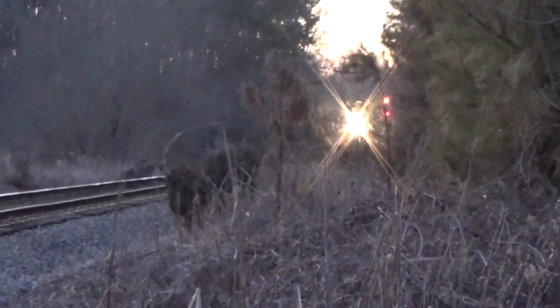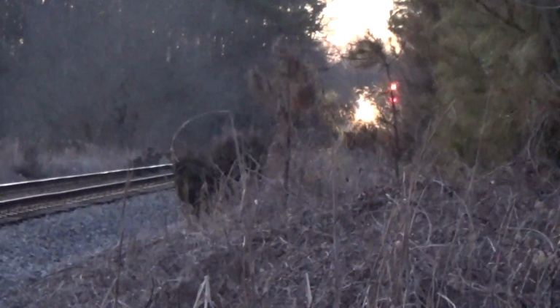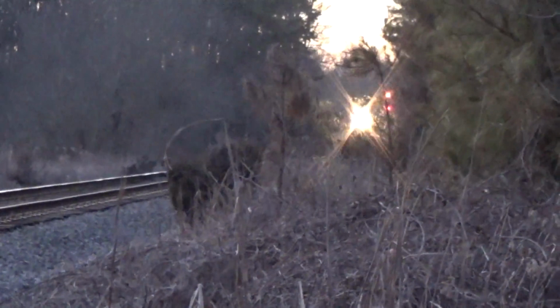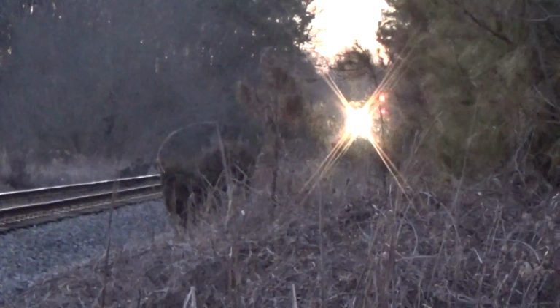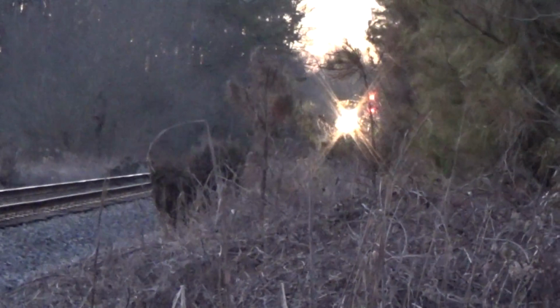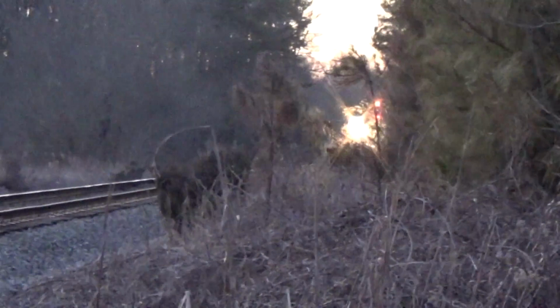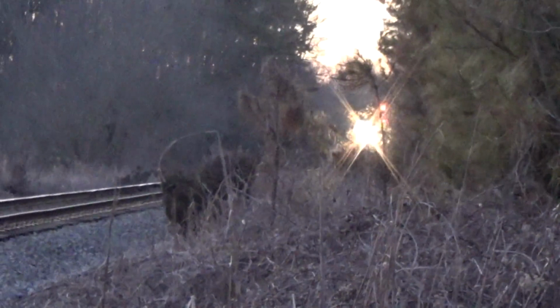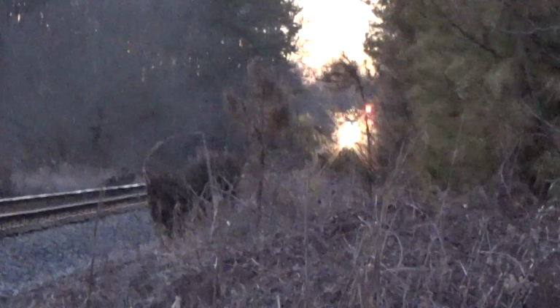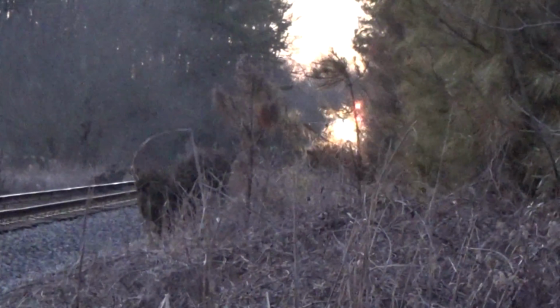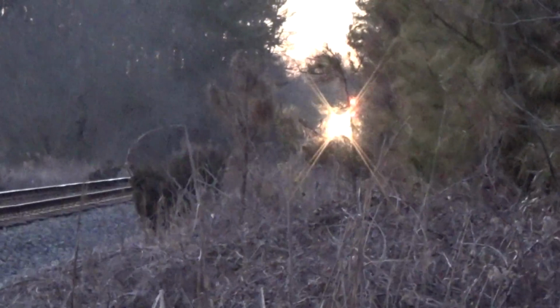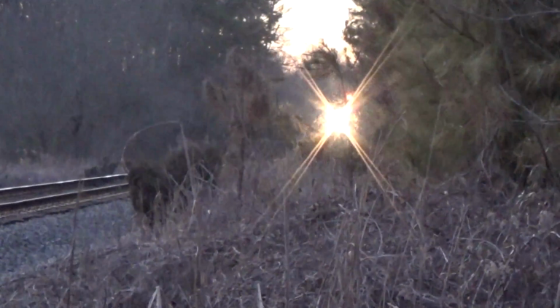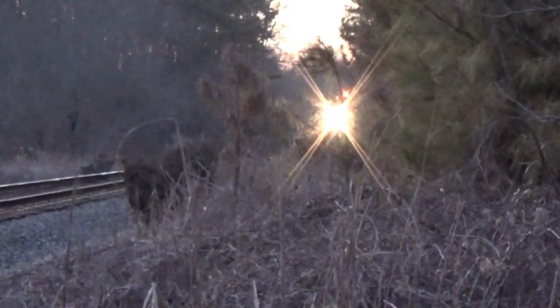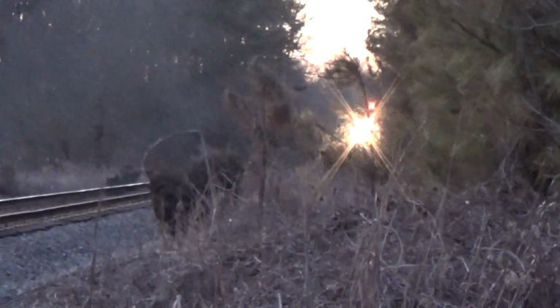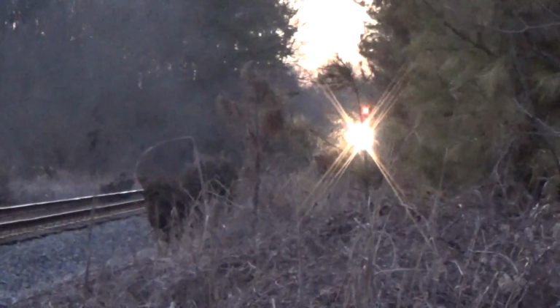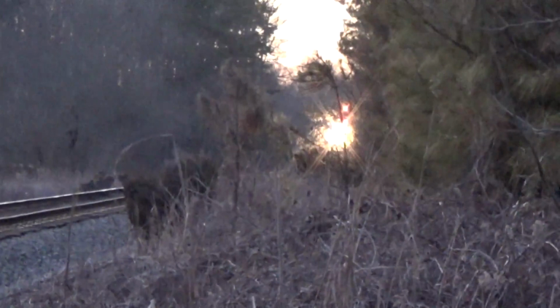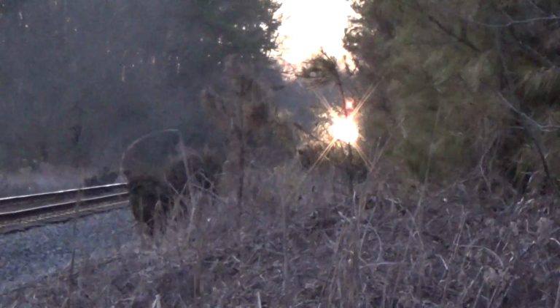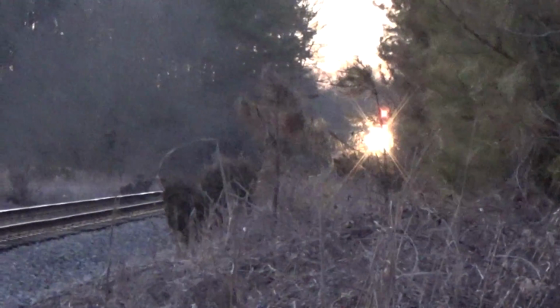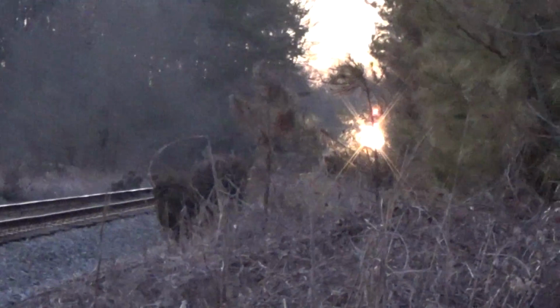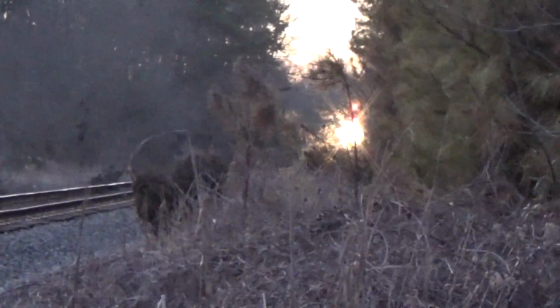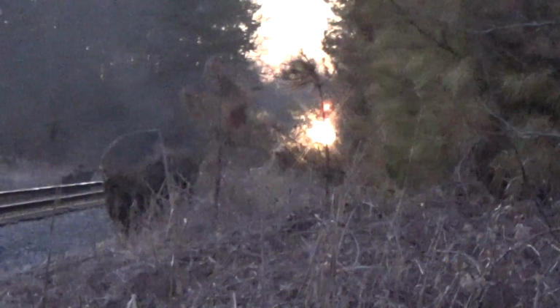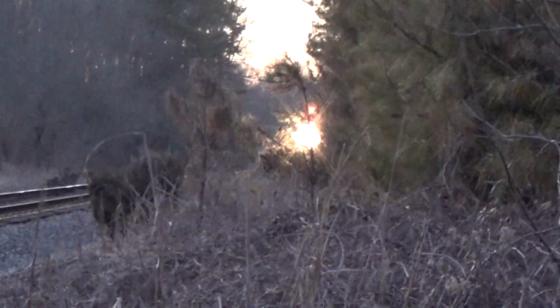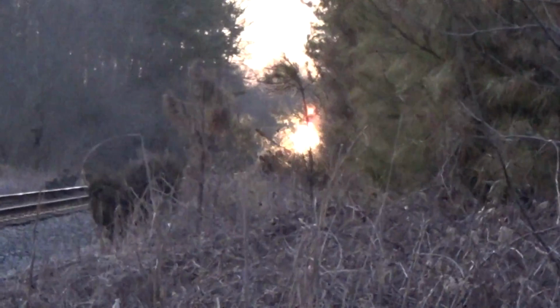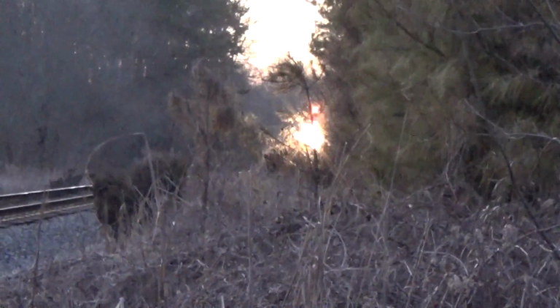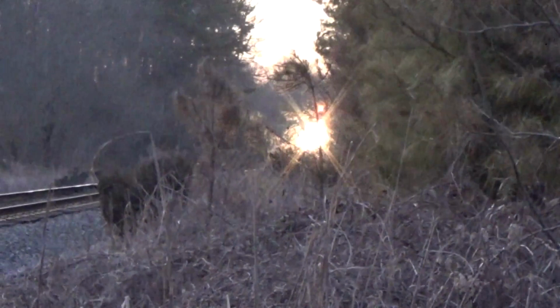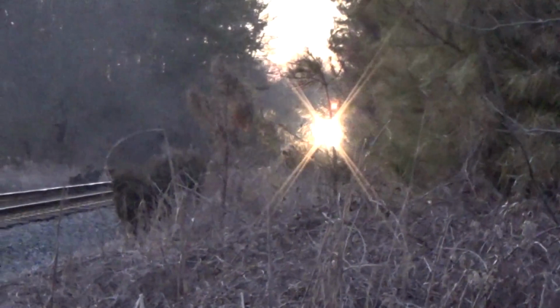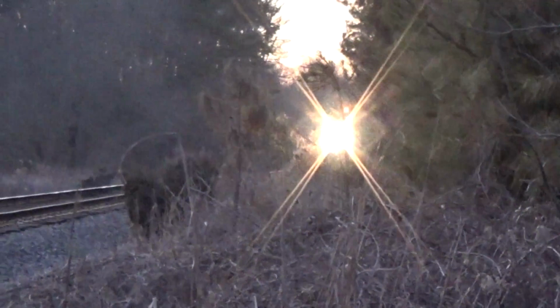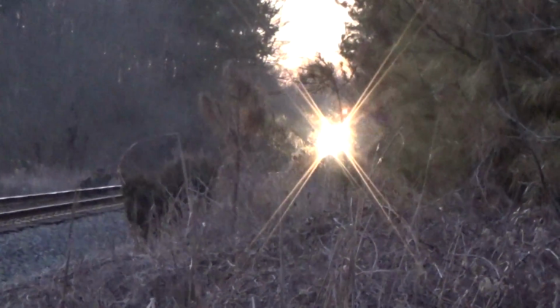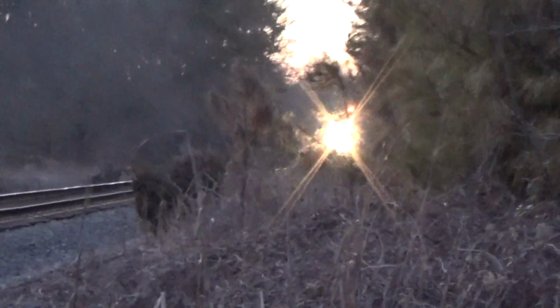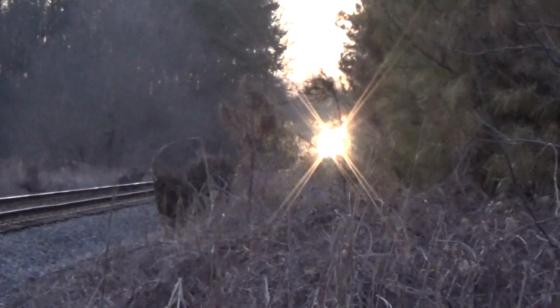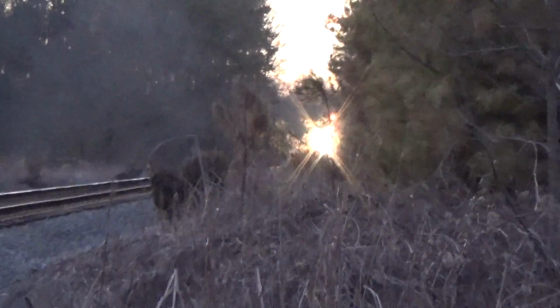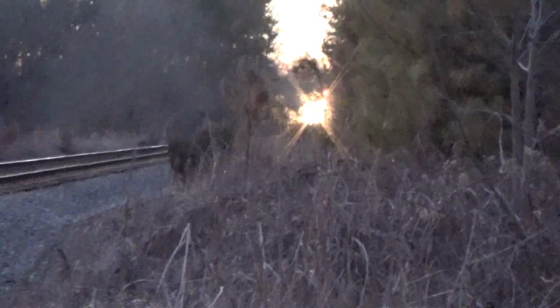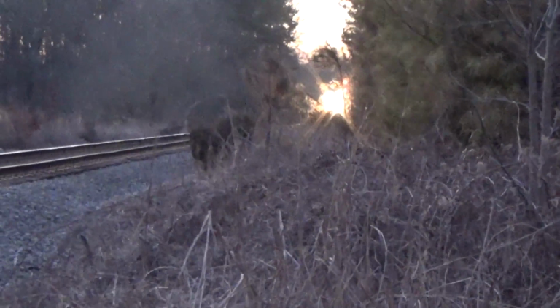Ladies and gentlemen, we are standing here in Crouse, middle of Crouse, coming north — the CSX F822-08, and we'll see whose train they're taking.